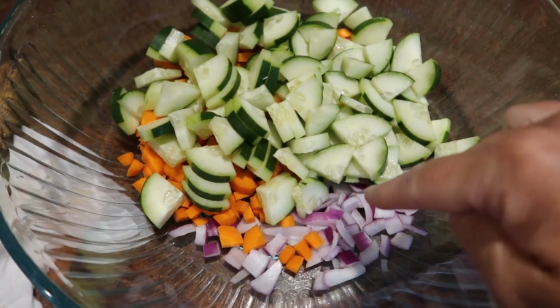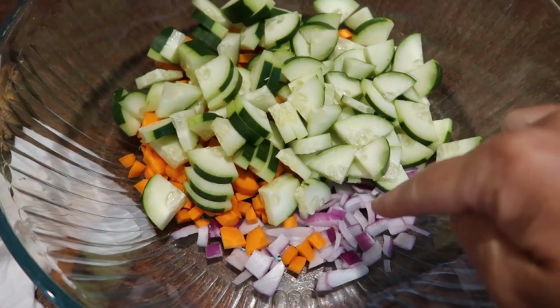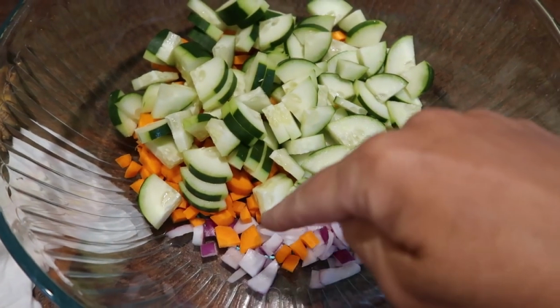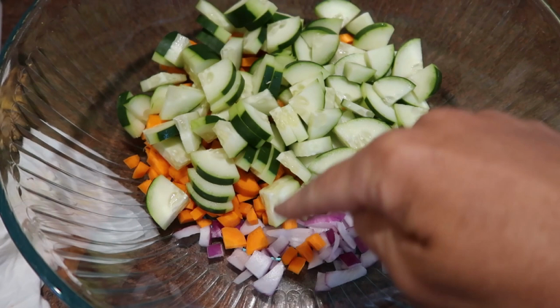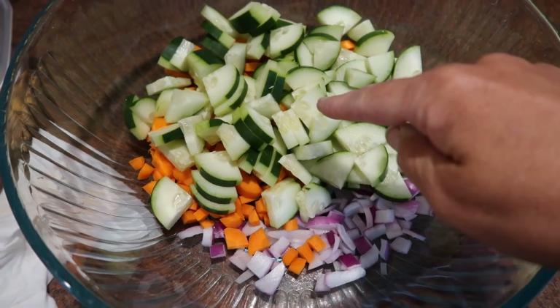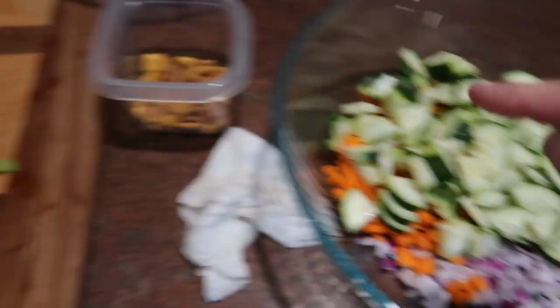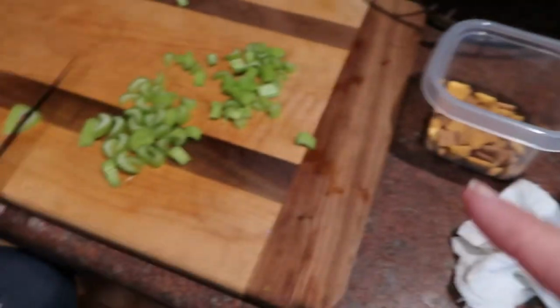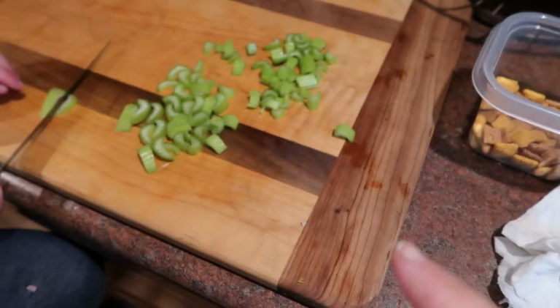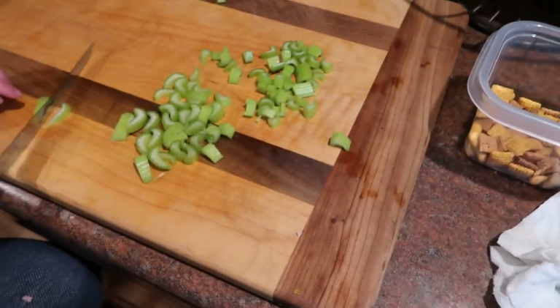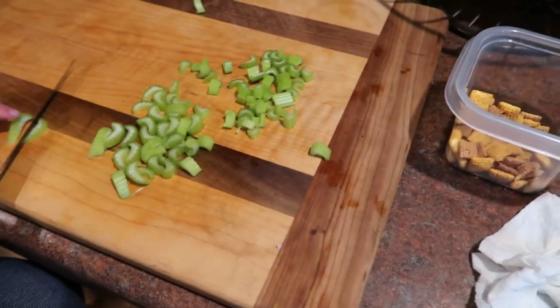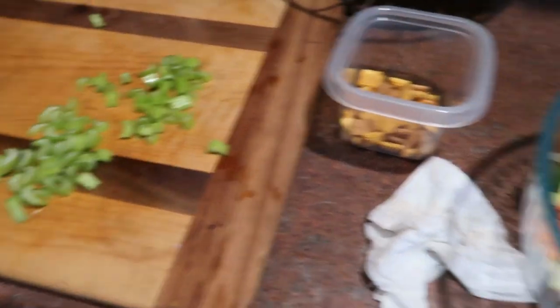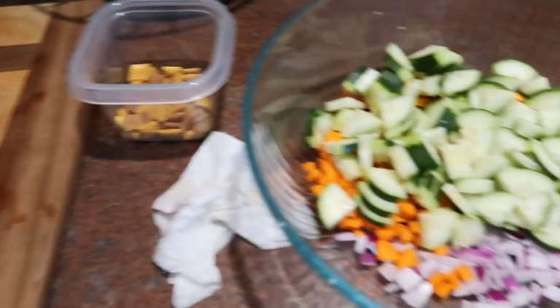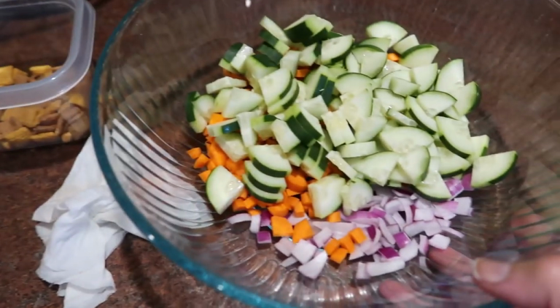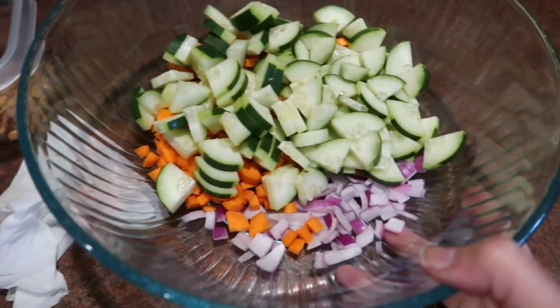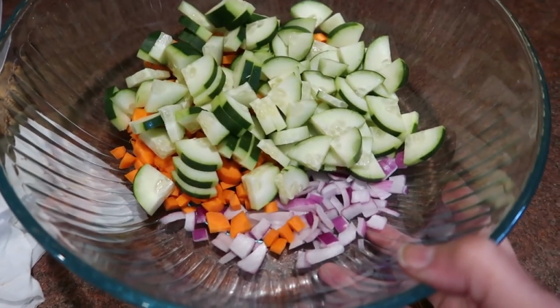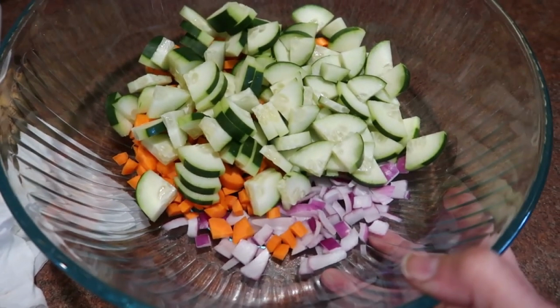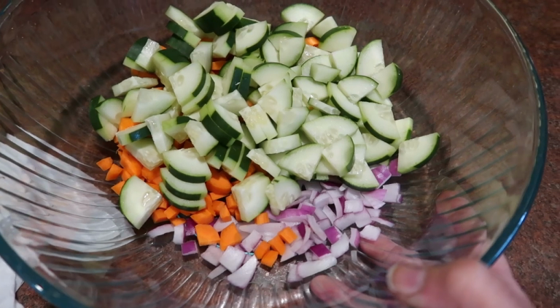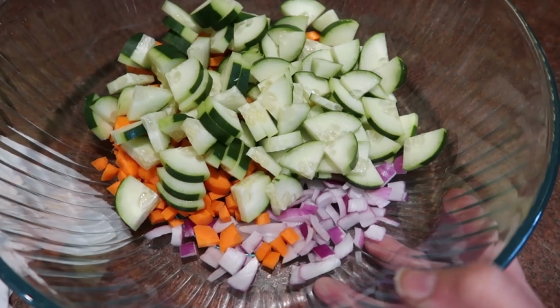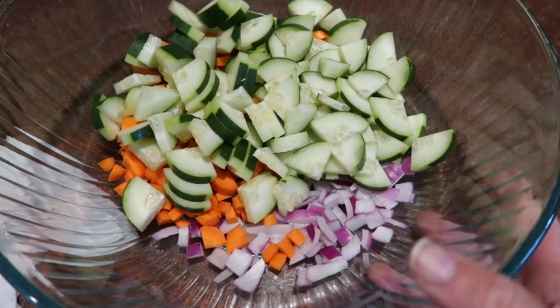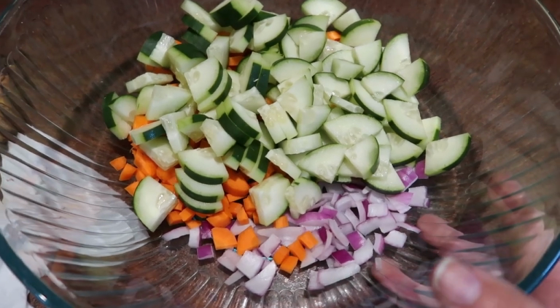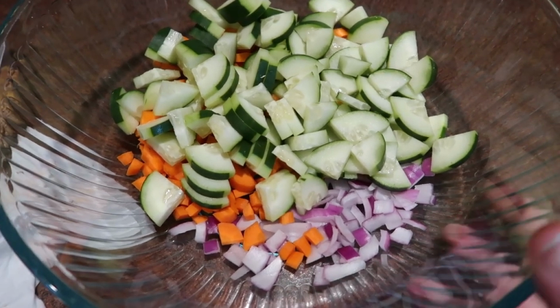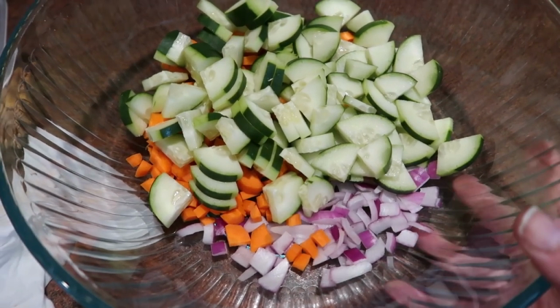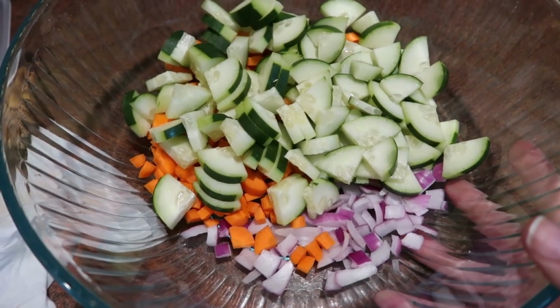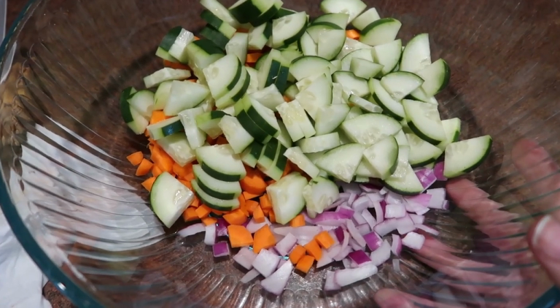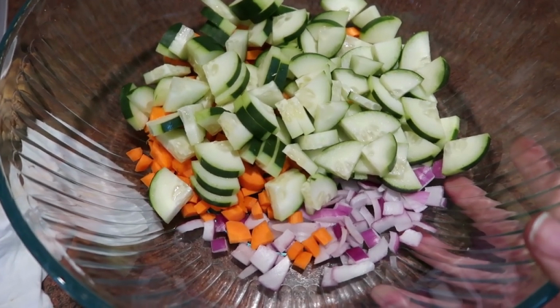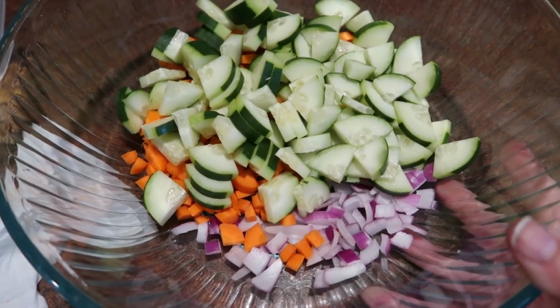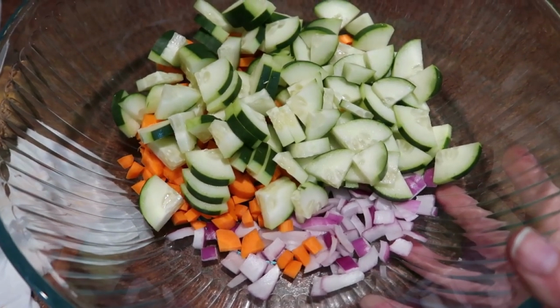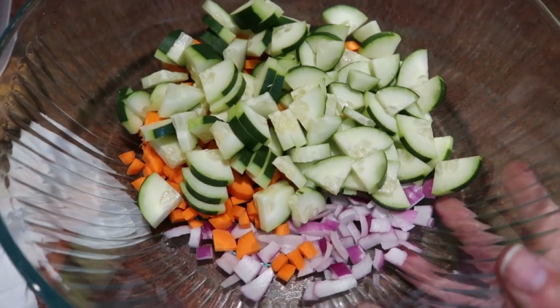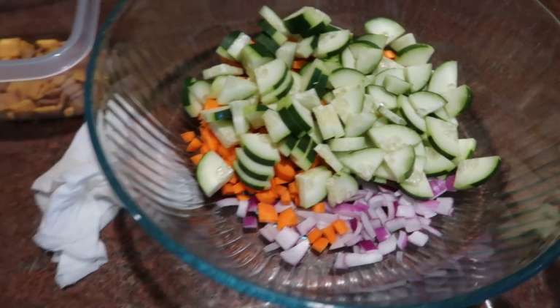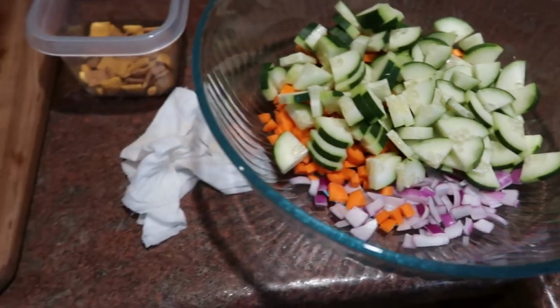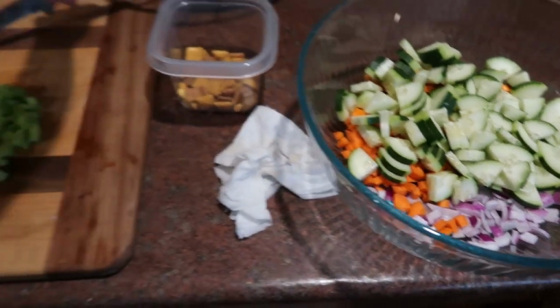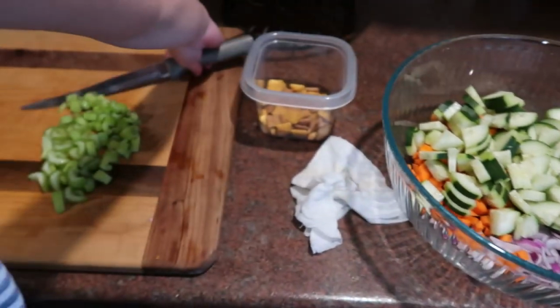I have some red onion, carrots, cucumbers, and celery. Usually I would also put in here maybe some halved cherry tomatoes, some broccoli, usually some peppers — I don't have any of that right now.